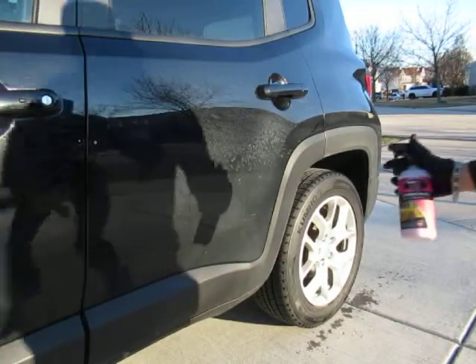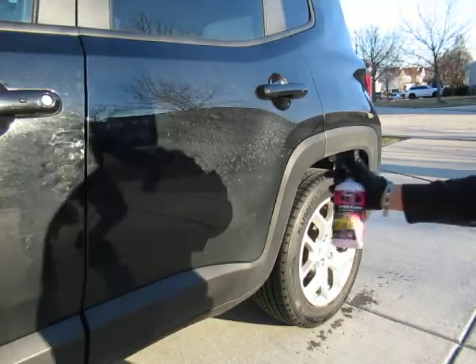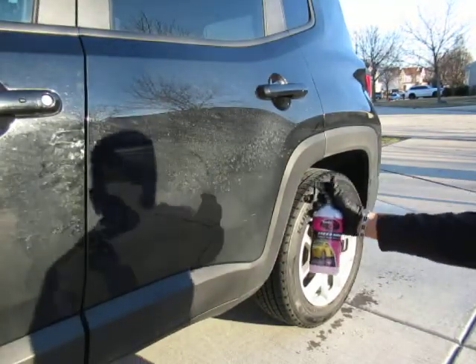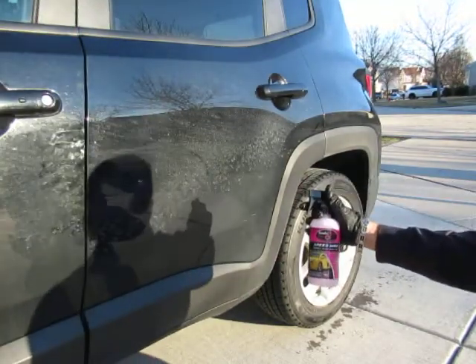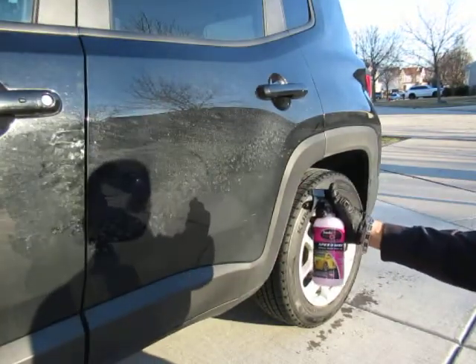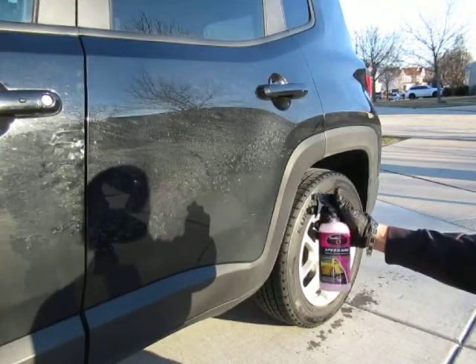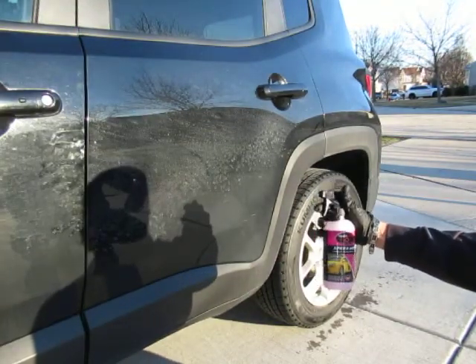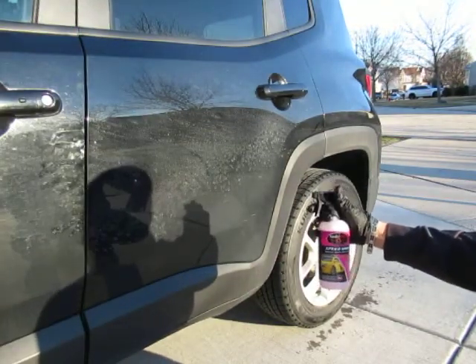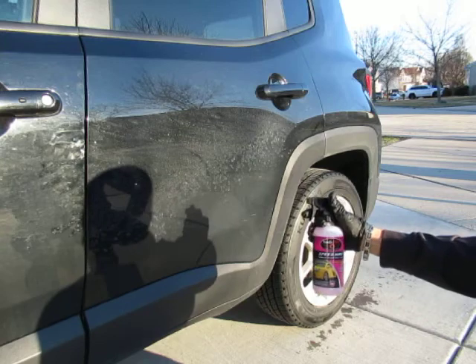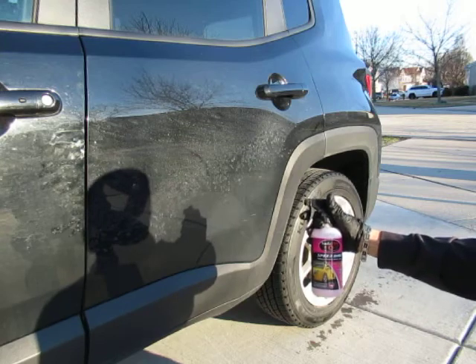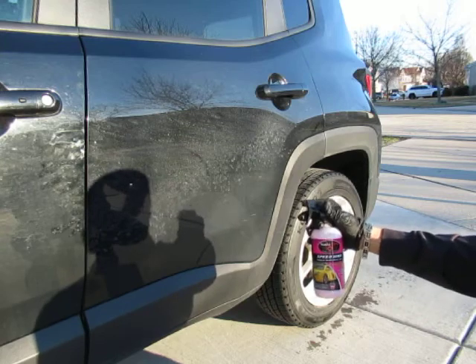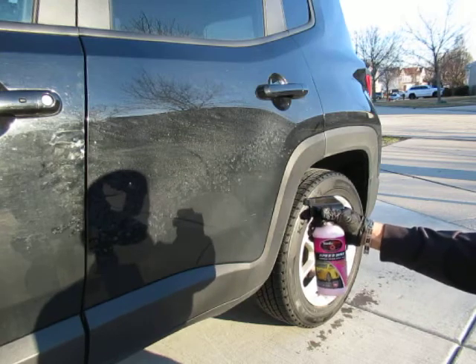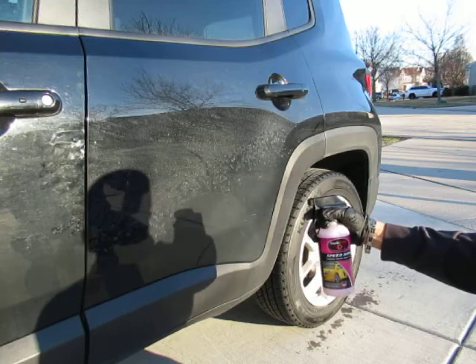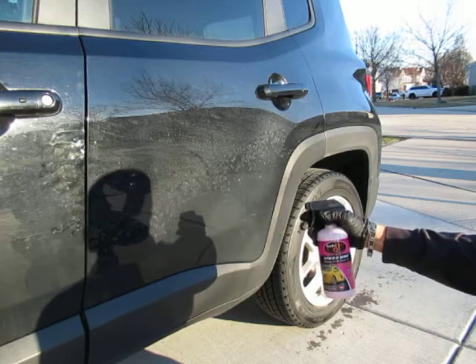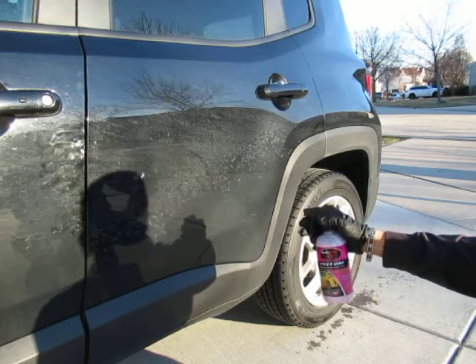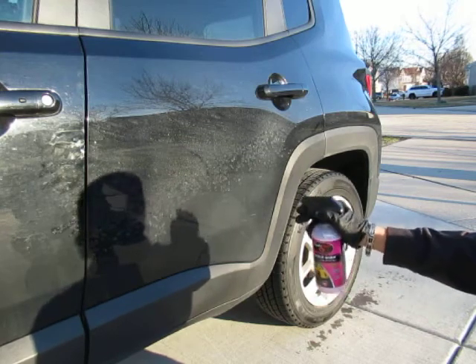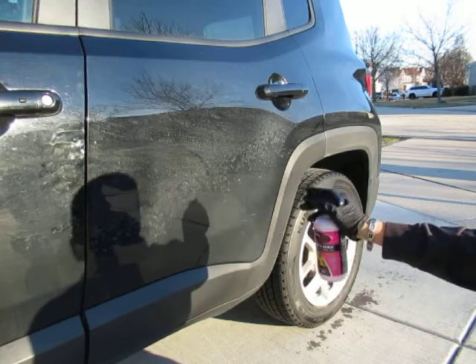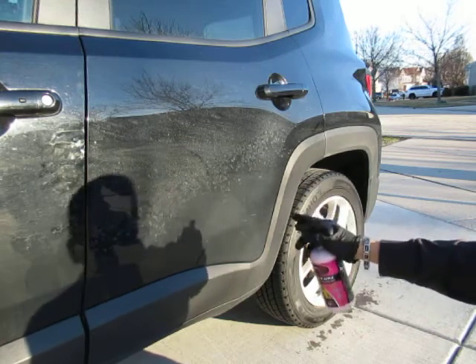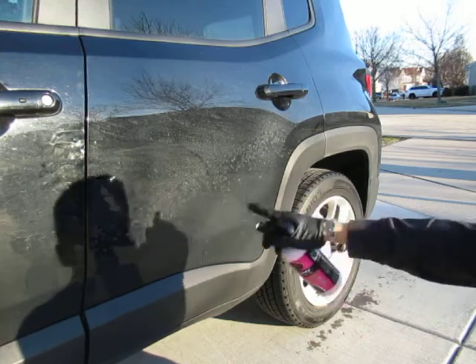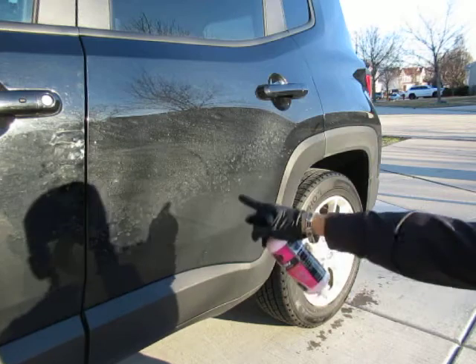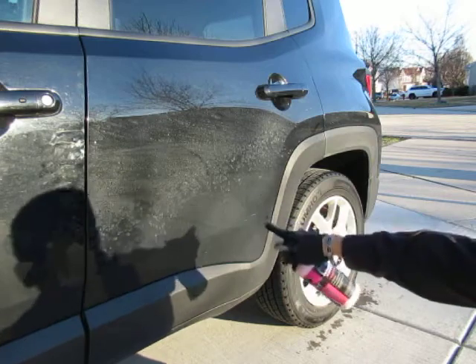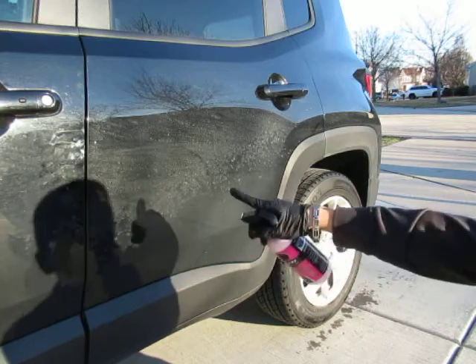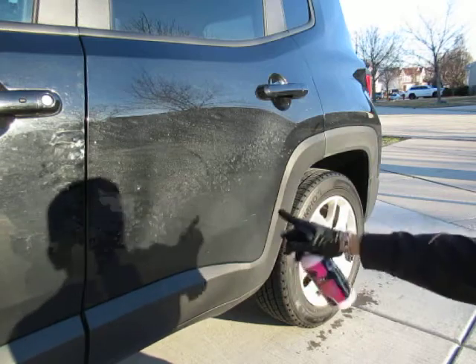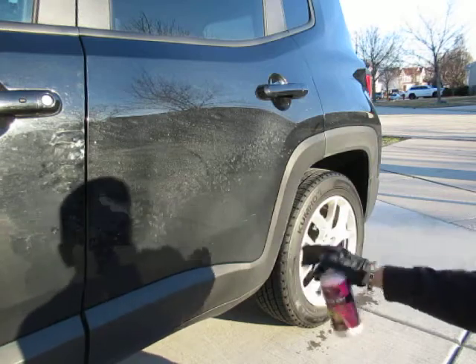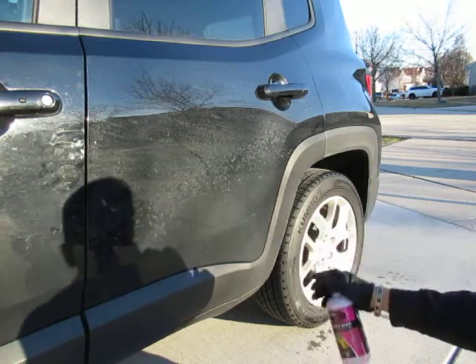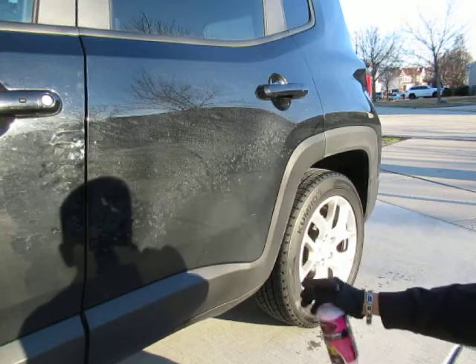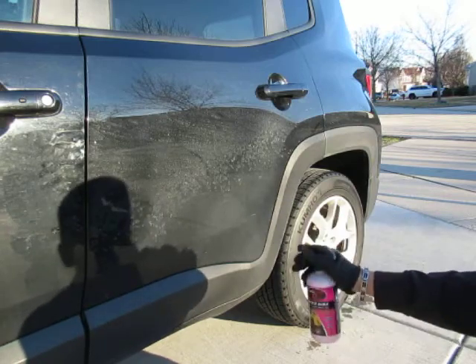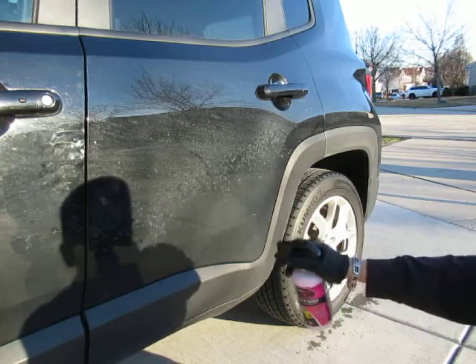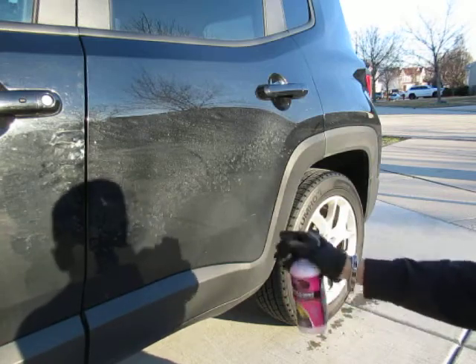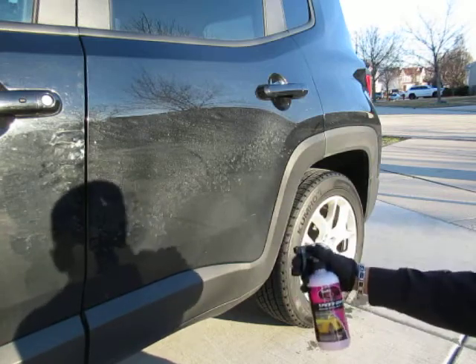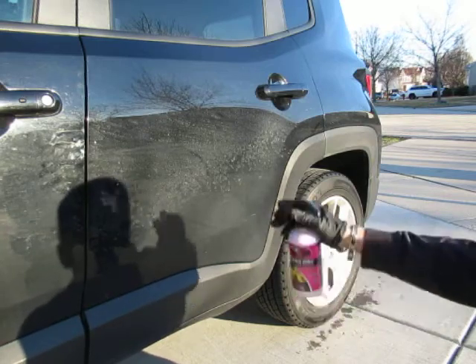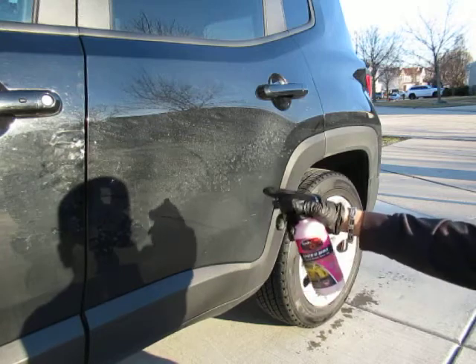This is Speed Wax by Sudspro. It's a premium grade wax that you can spray on your vehicle. As you can see, the panel here has got some marks on it. What we'll do is we'll spray it with Speed Wax.